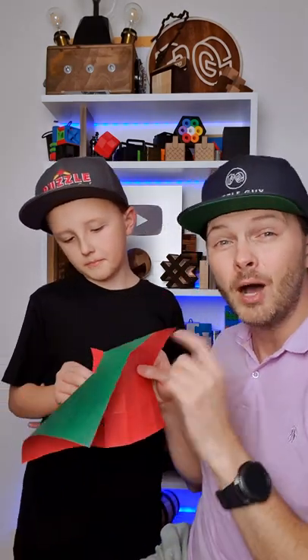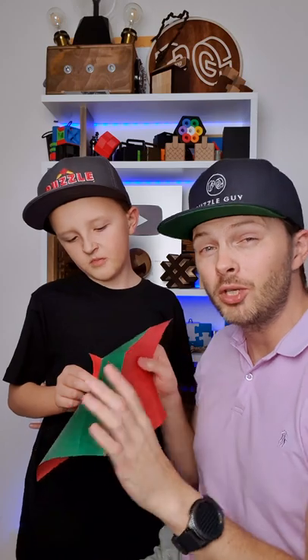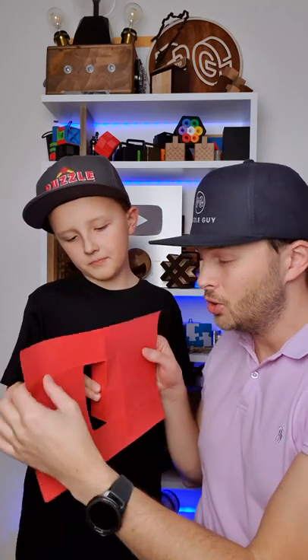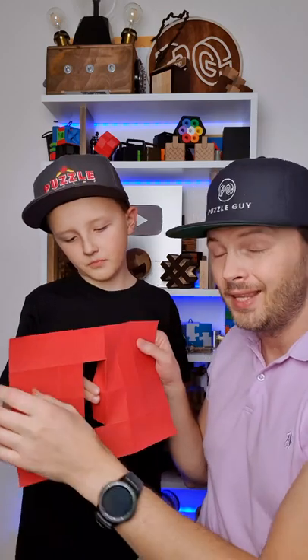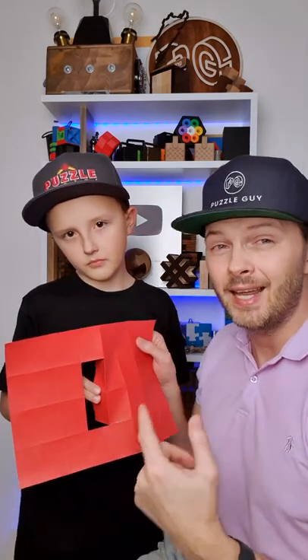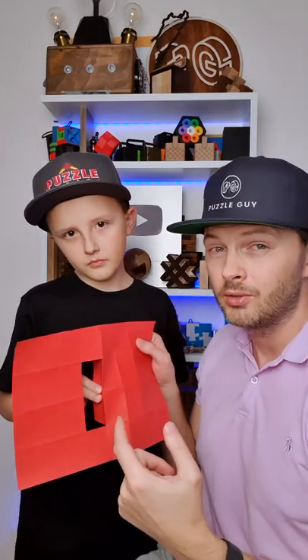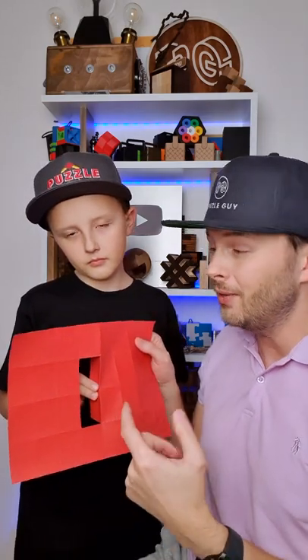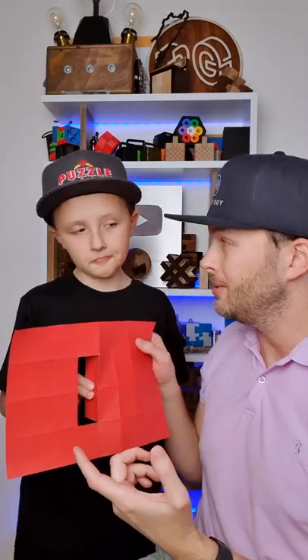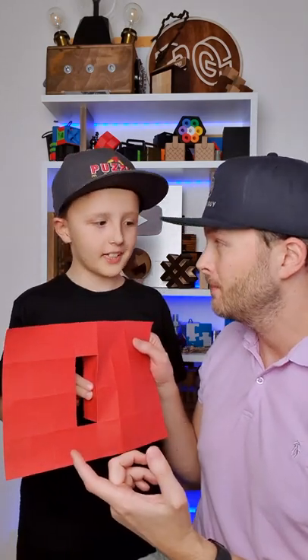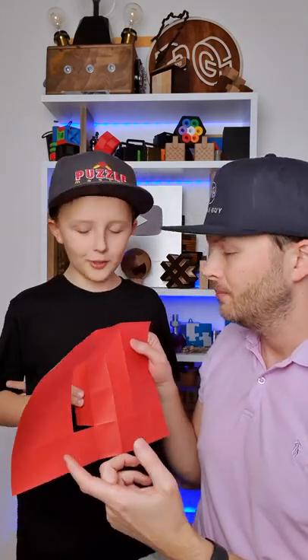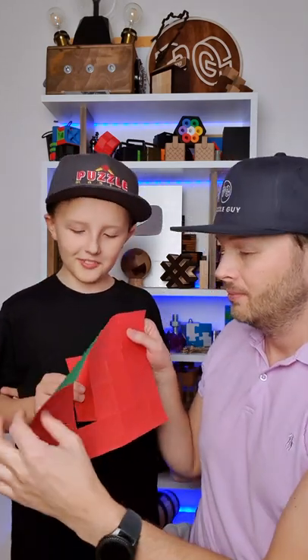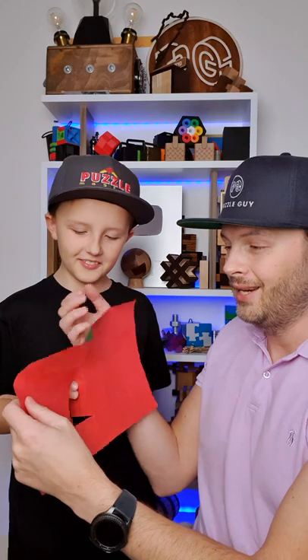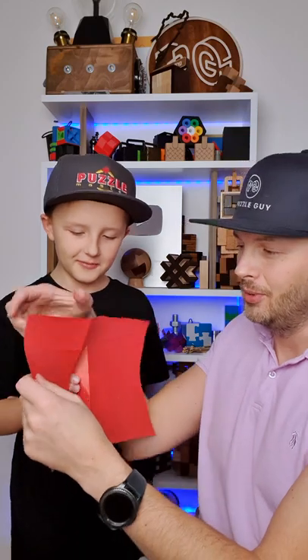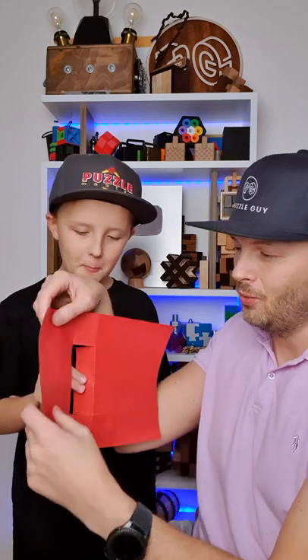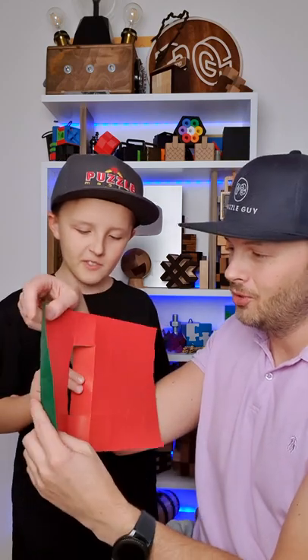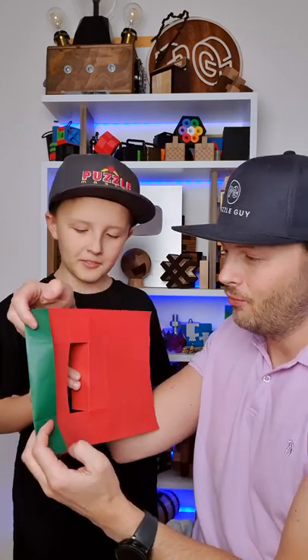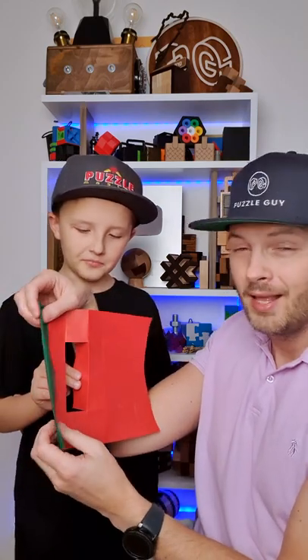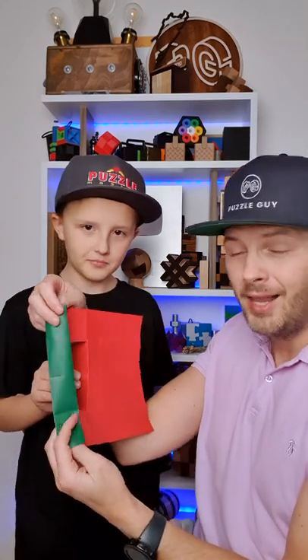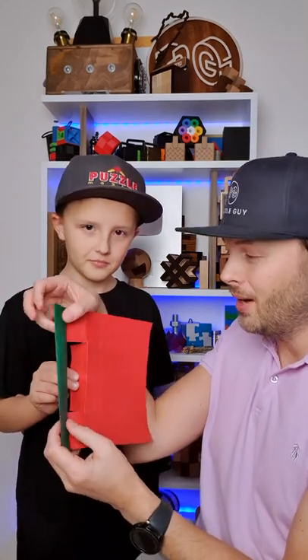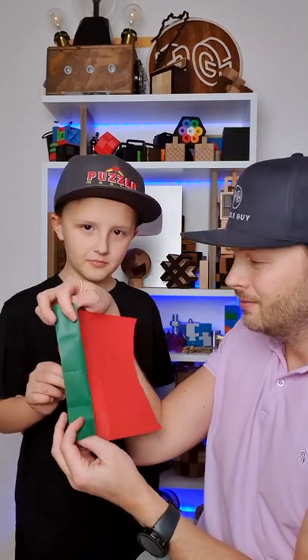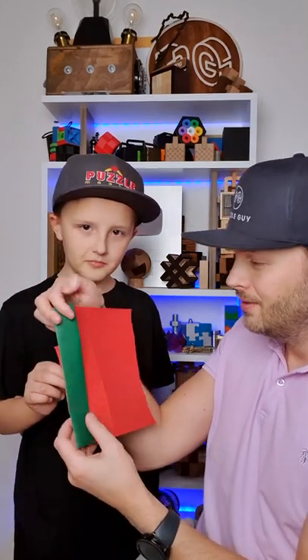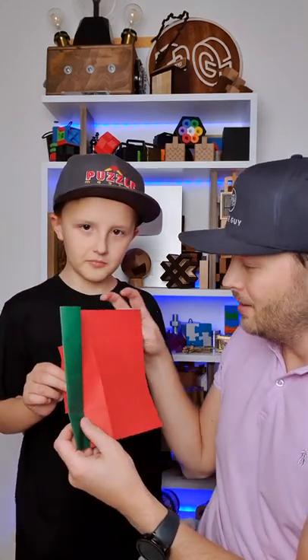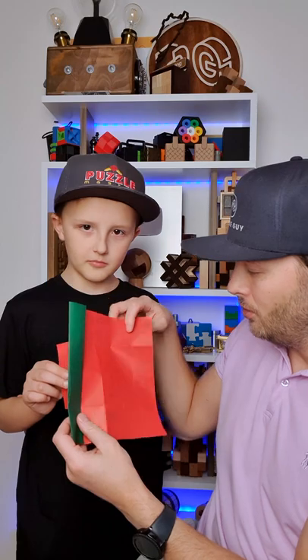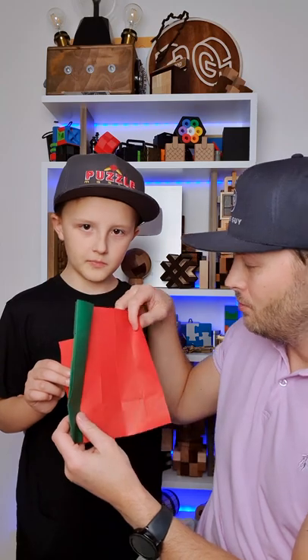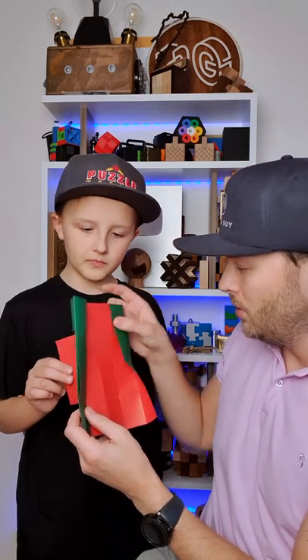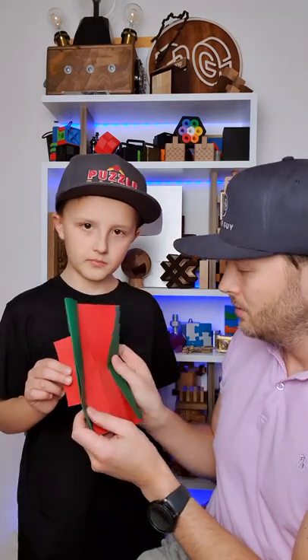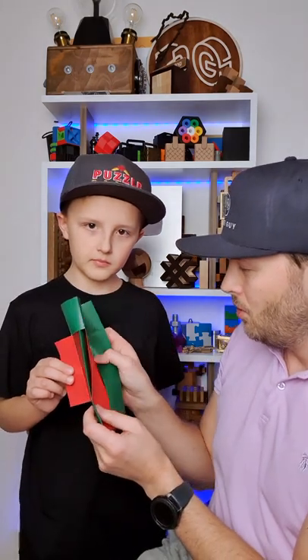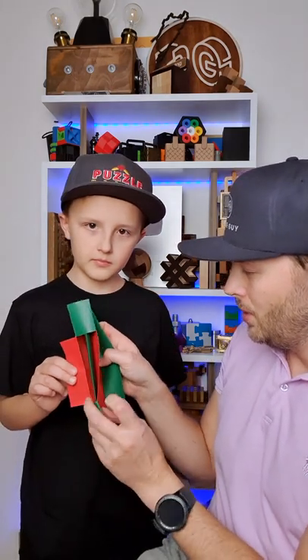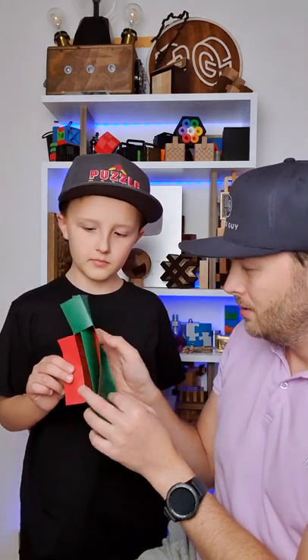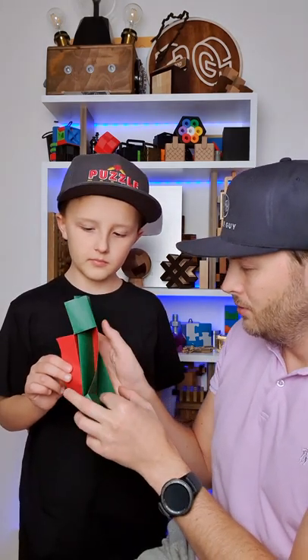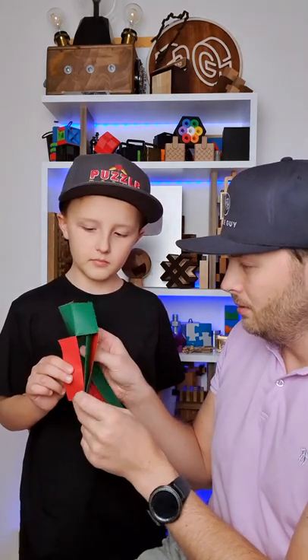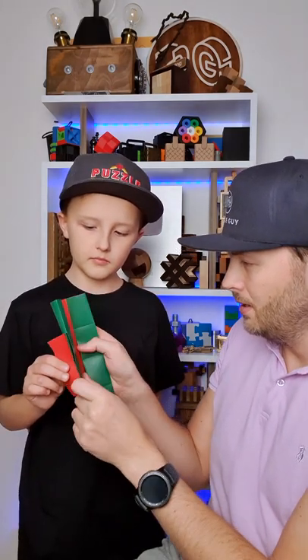And now what I'm going to do is turn it inside out. Do you believe it's possible? It's impossible. But it is possible. So what I'm going to do — I'm going to fold the left part, then I'm going to fold the right part all the way to the middle, like this.